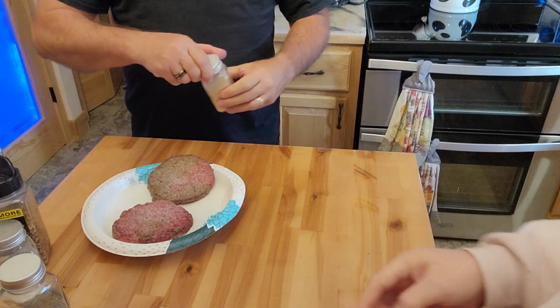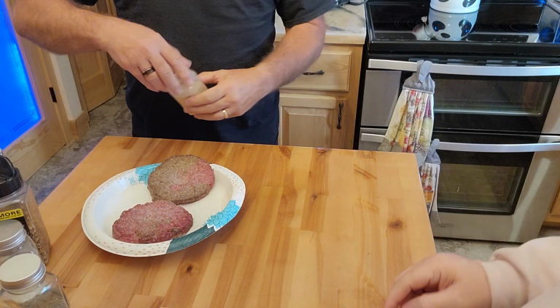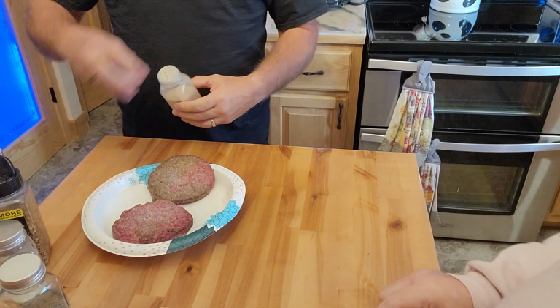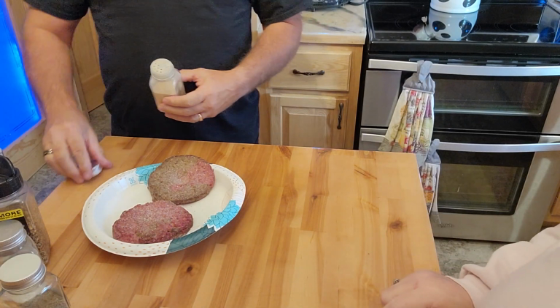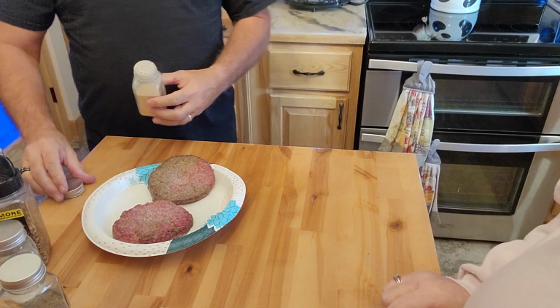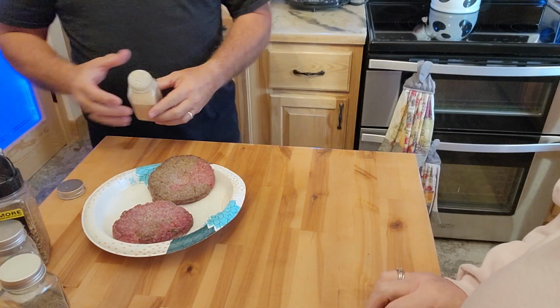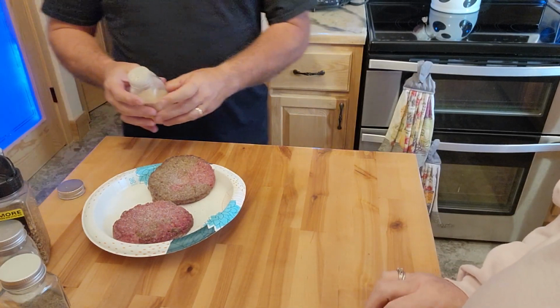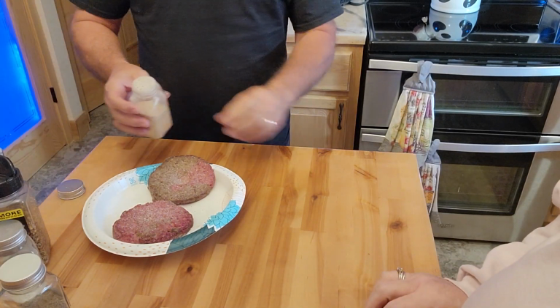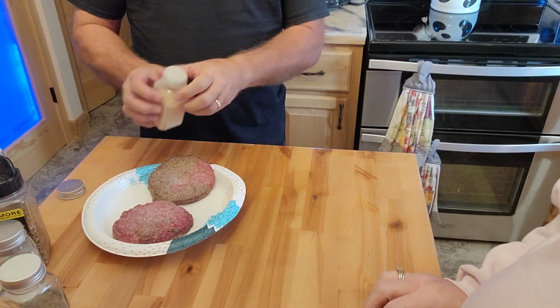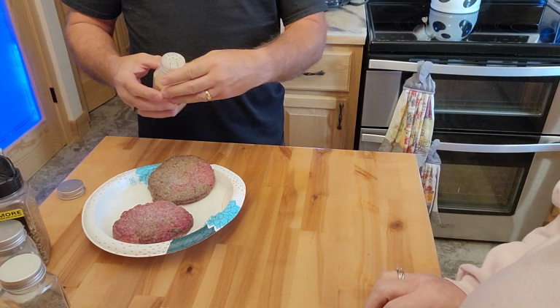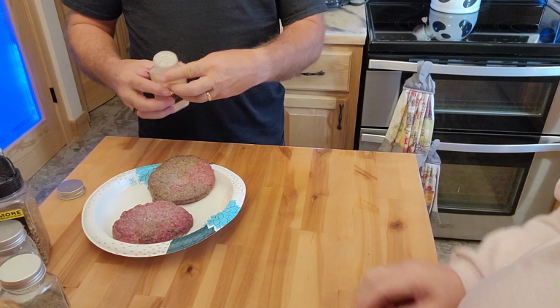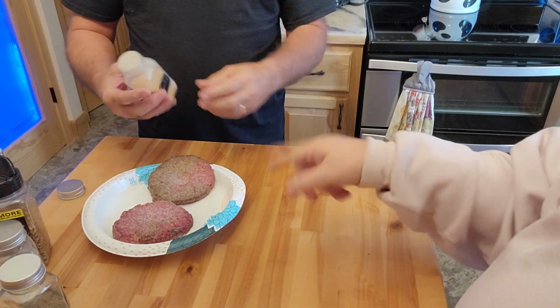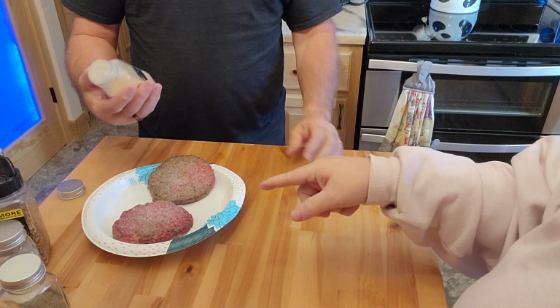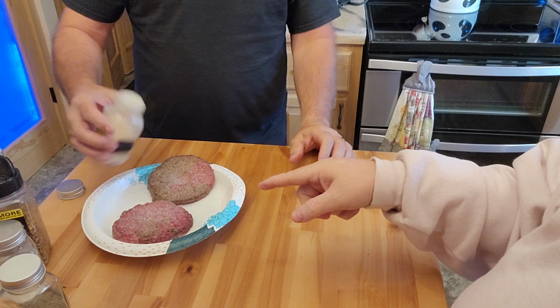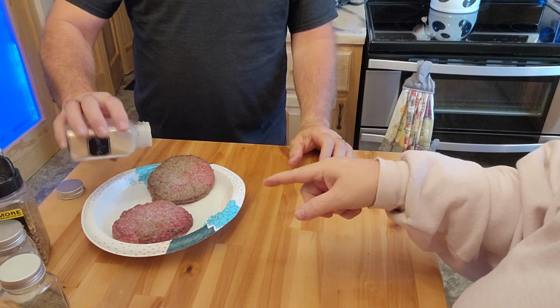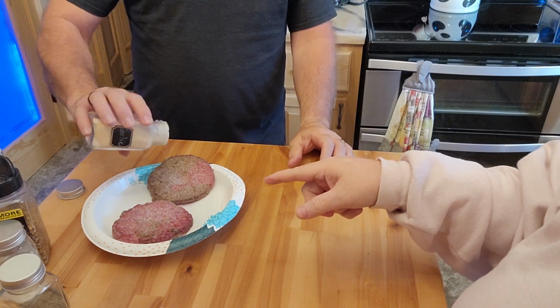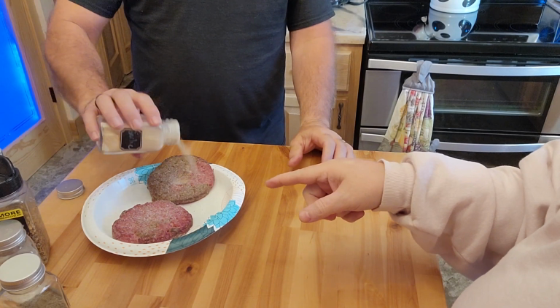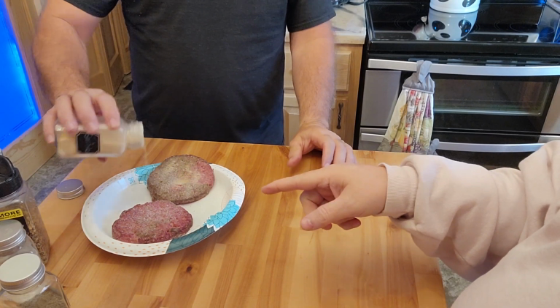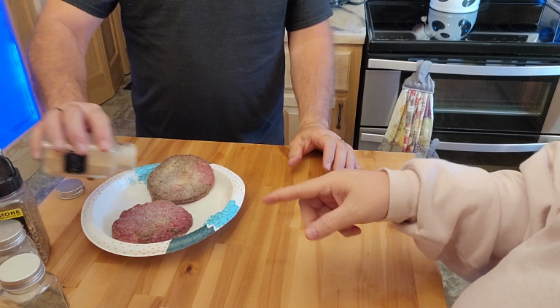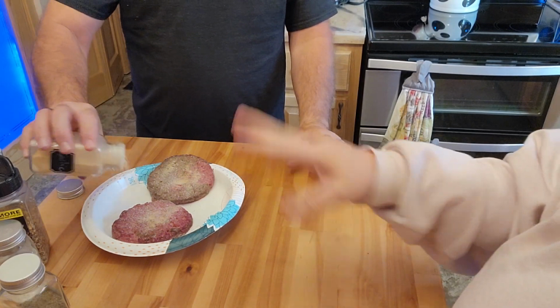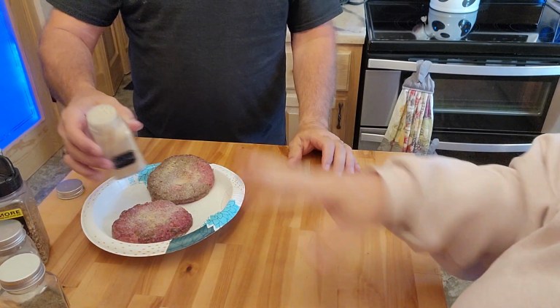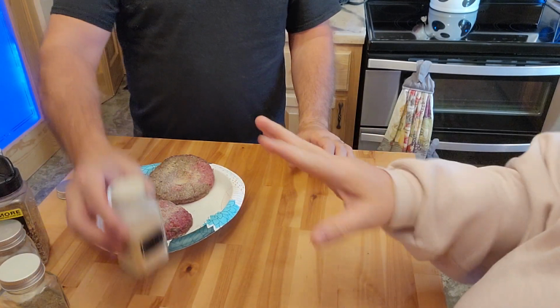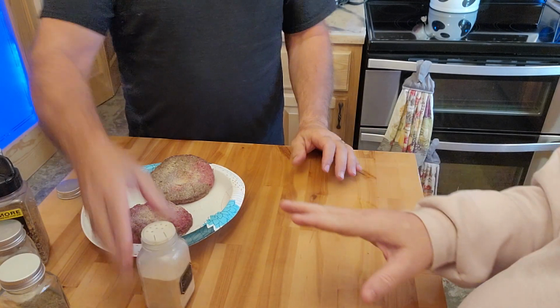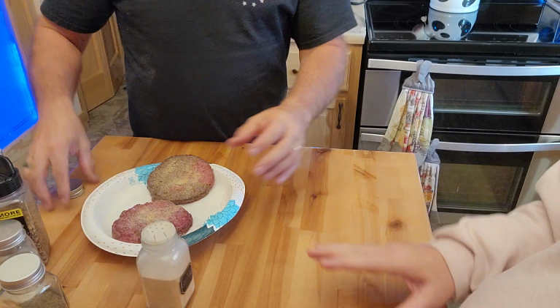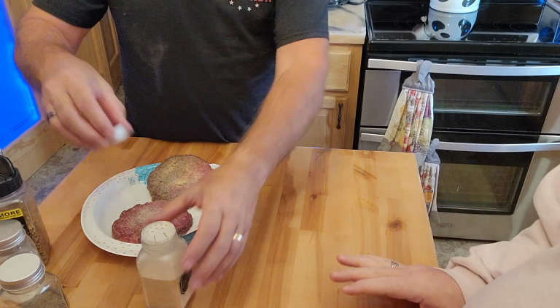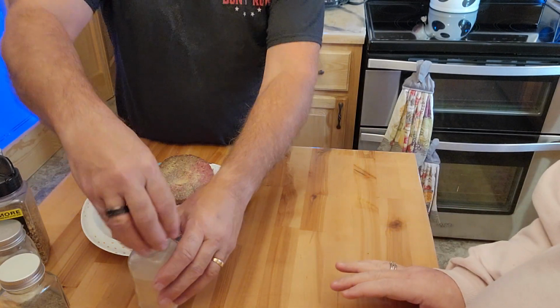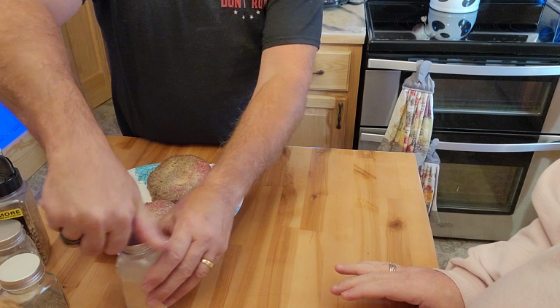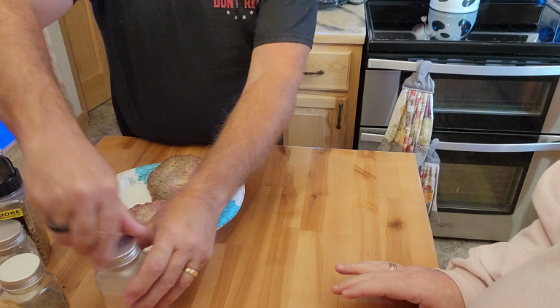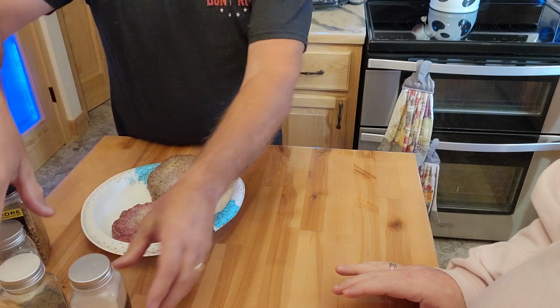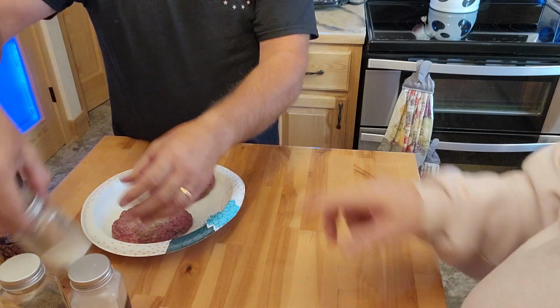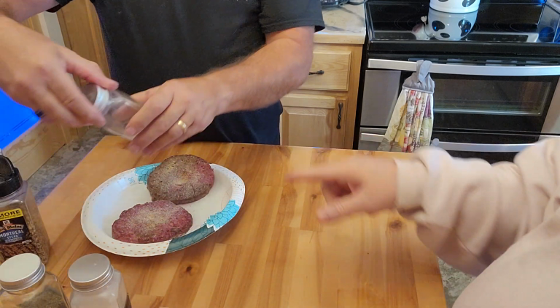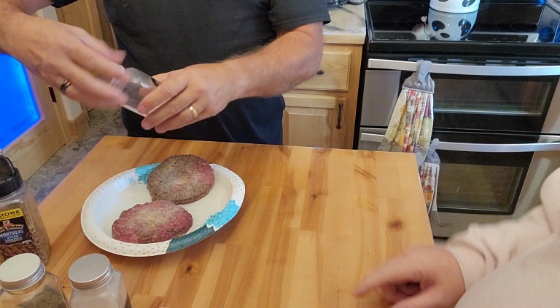Today we're going to mess around with that new grill. My husband's going to go ahead and salt our garlic and spice the burgers — and that's him doing that, by the way.